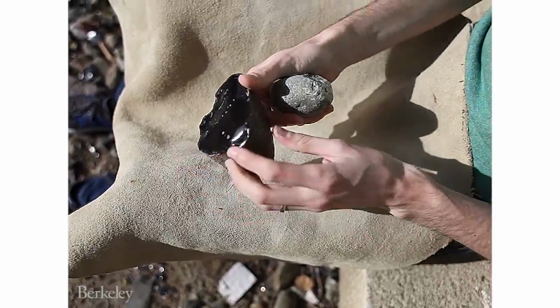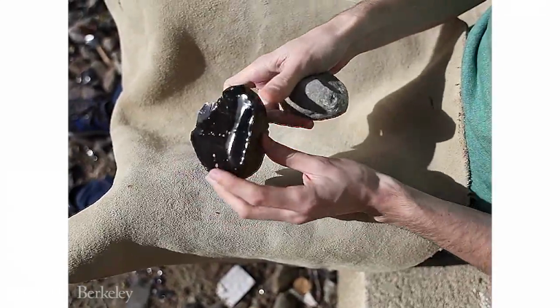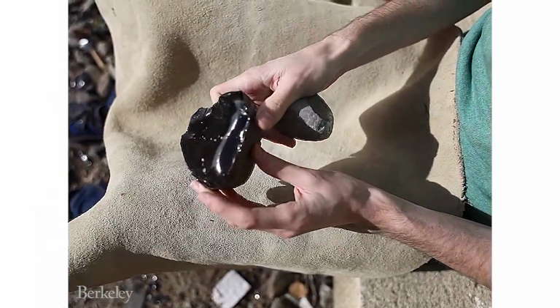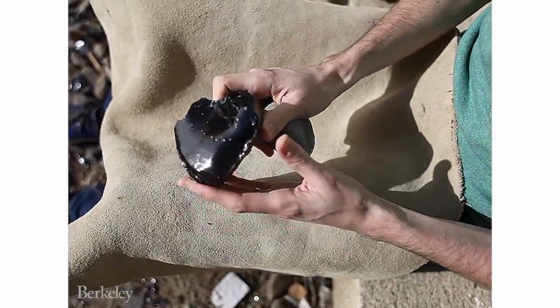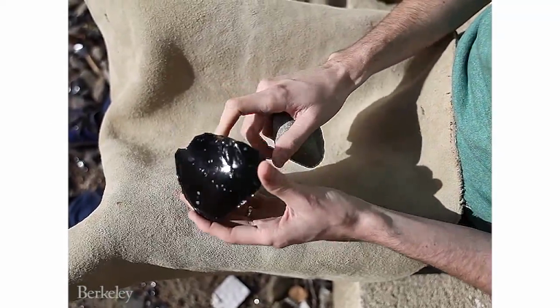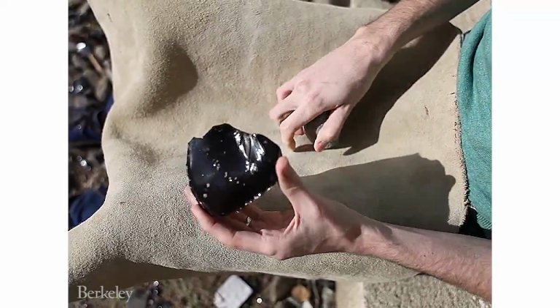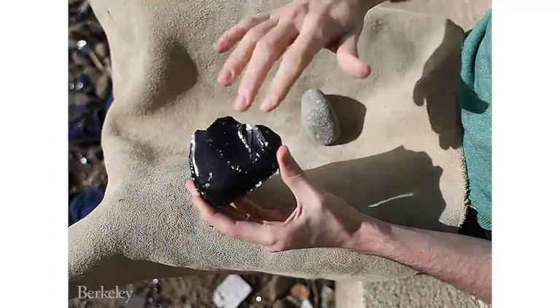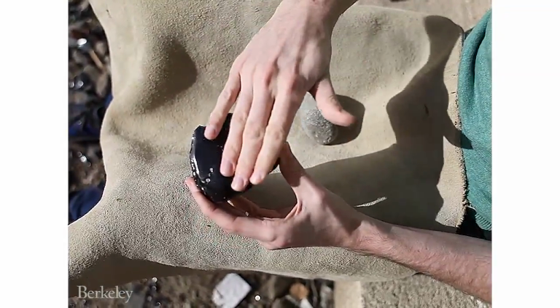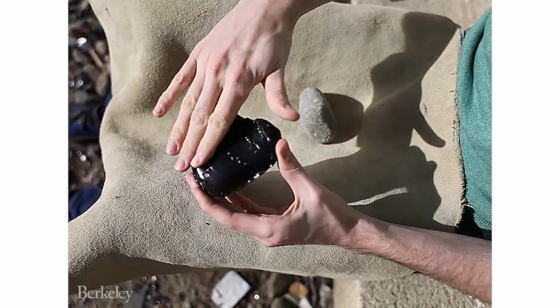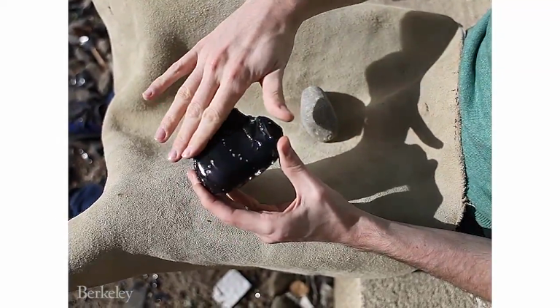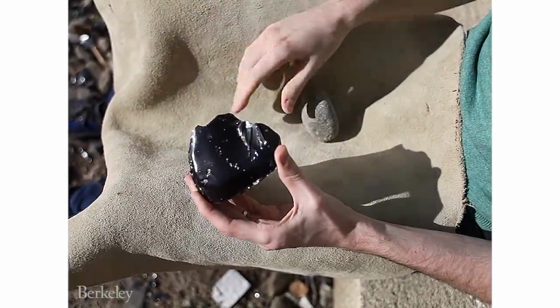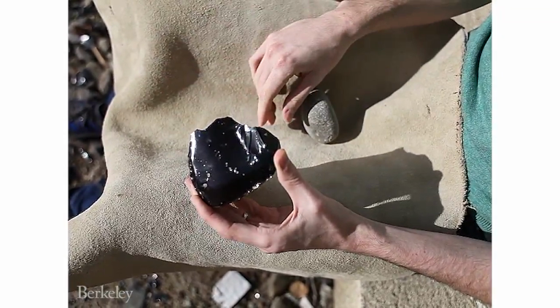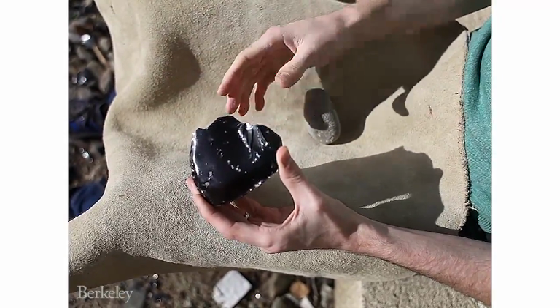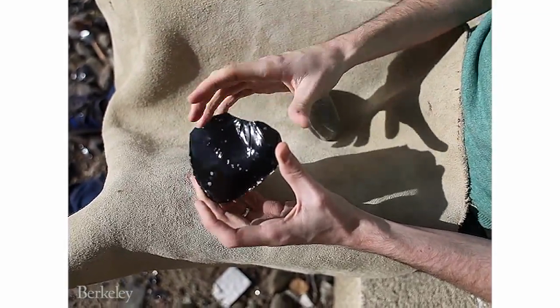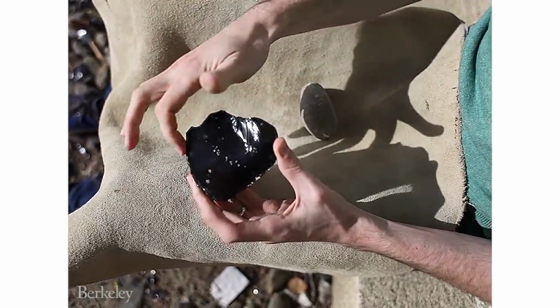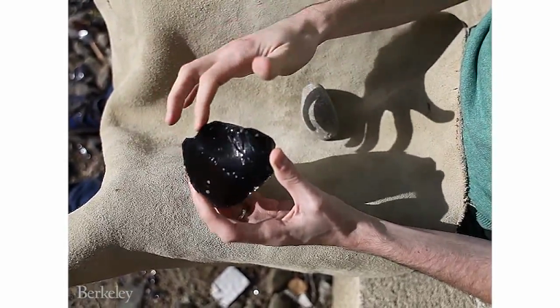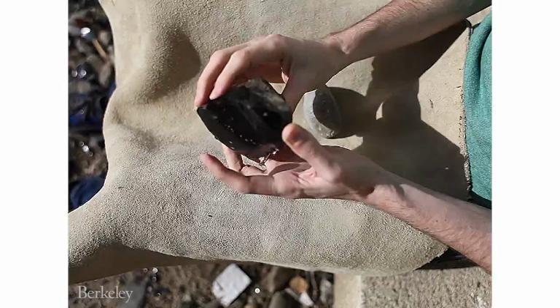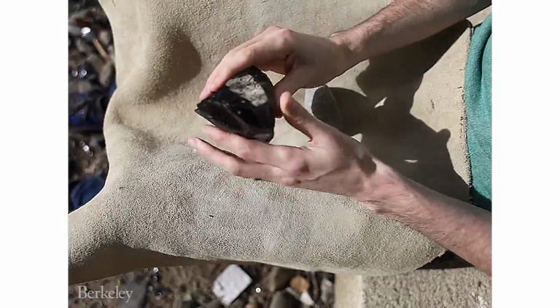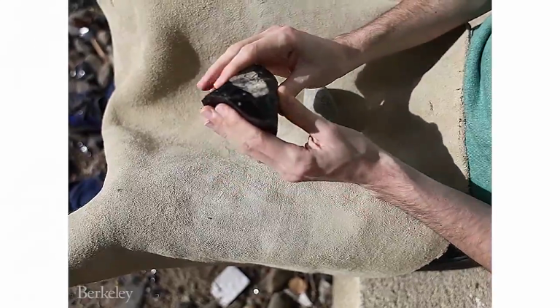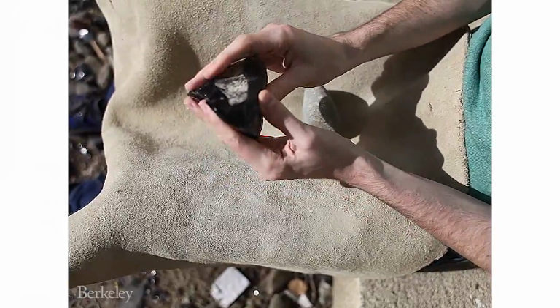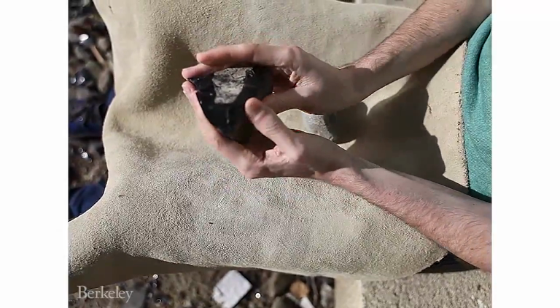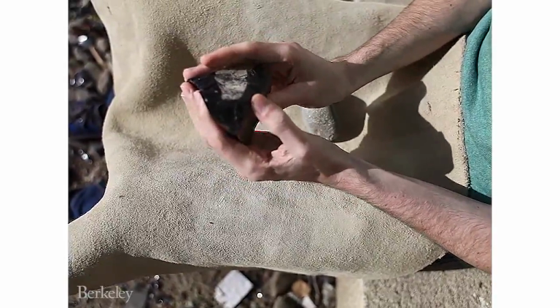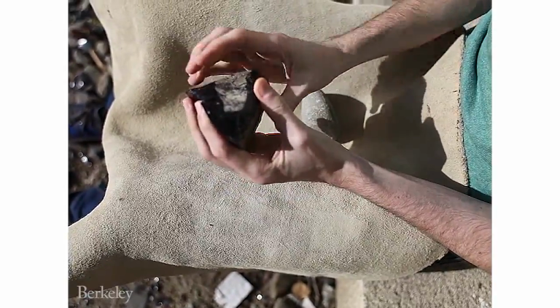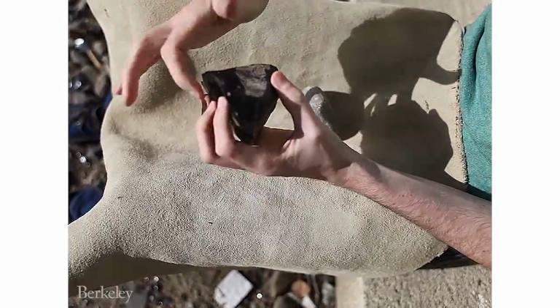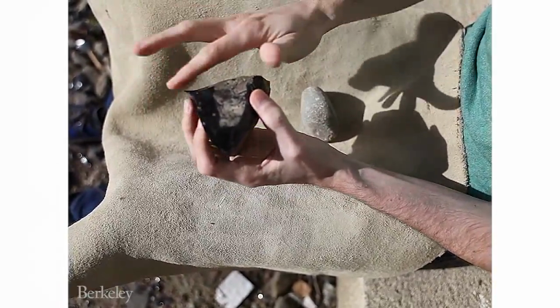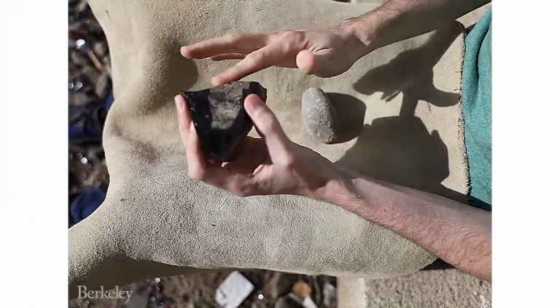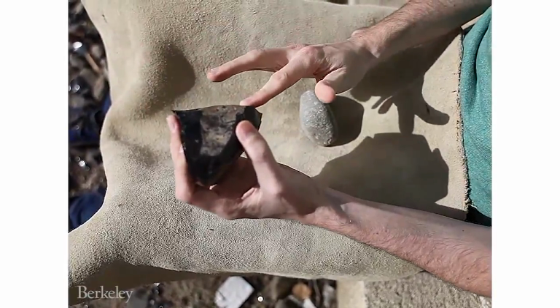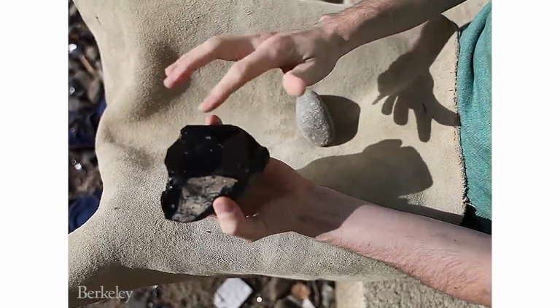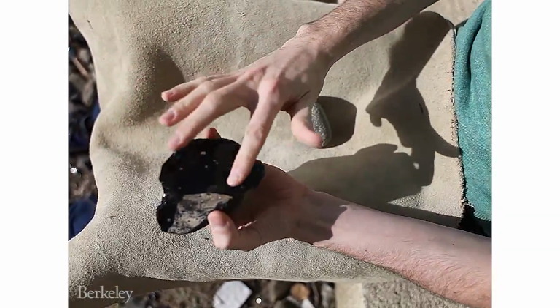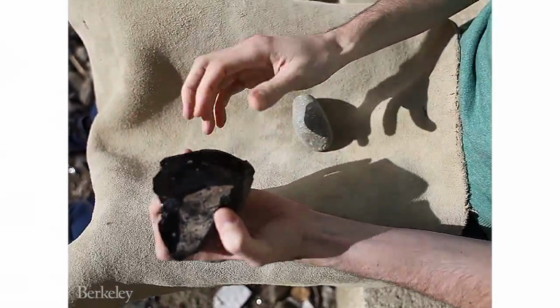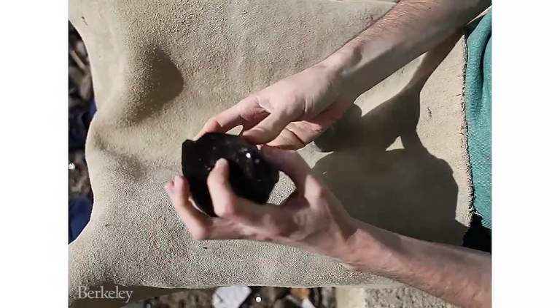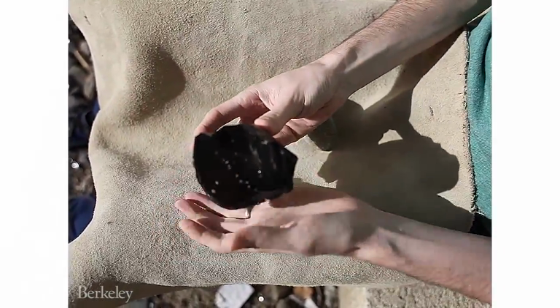The key thing is that you find a nice flat platform, which you're going to strike near an edge, and the edge ideally should be on a slight overhang. You can see this one is on an overhang with more glassy obsidian below.